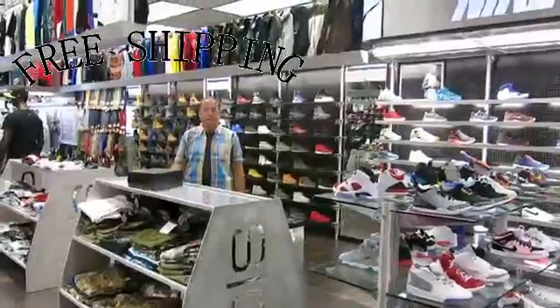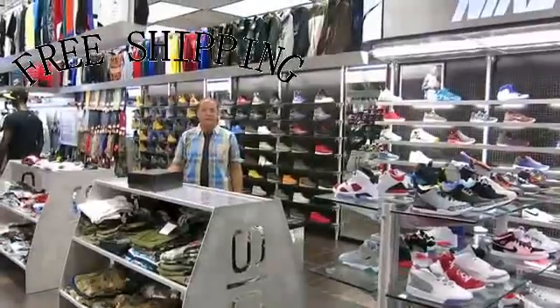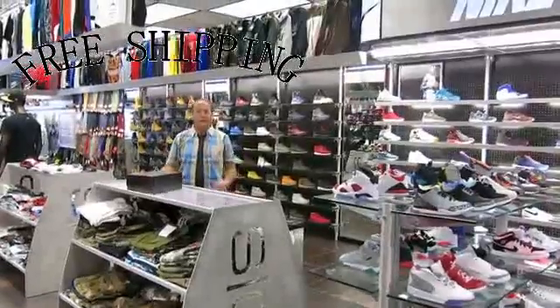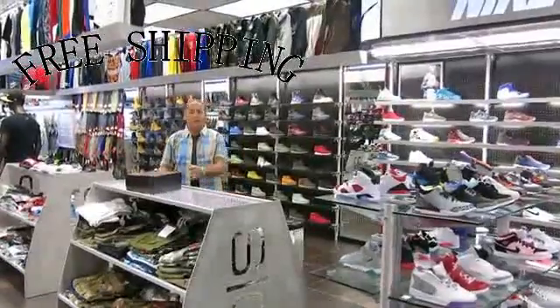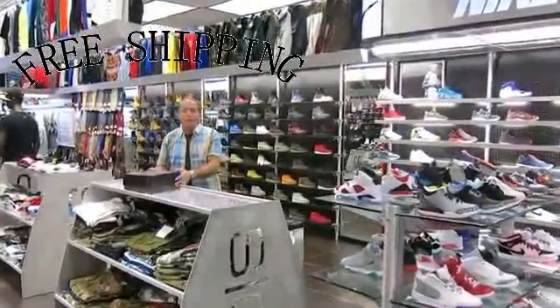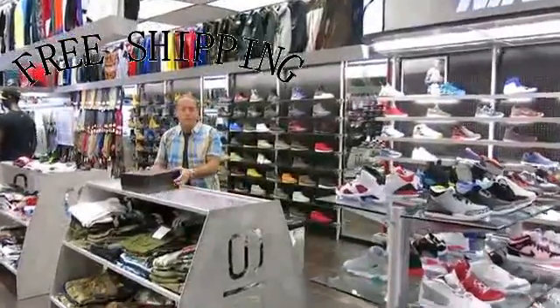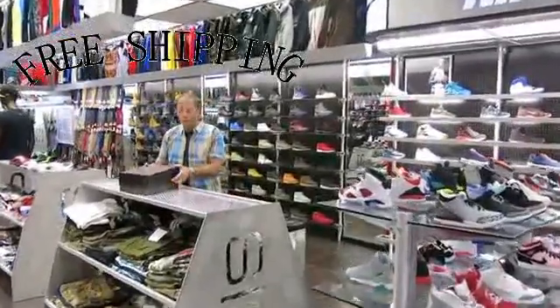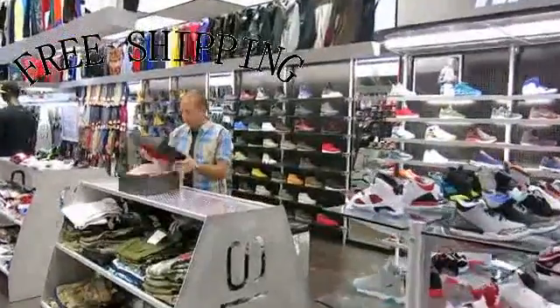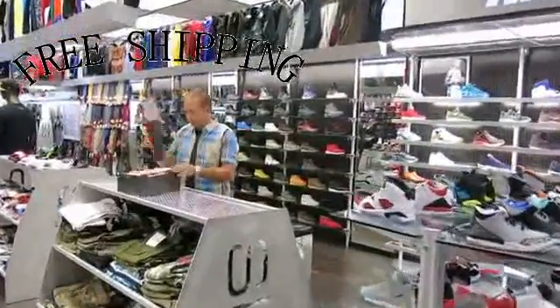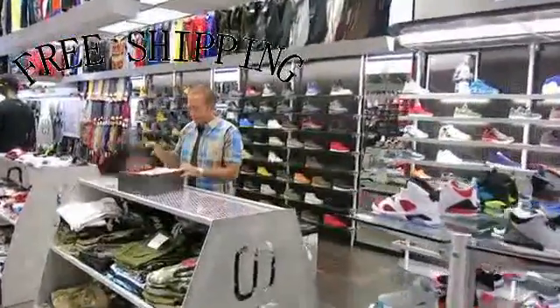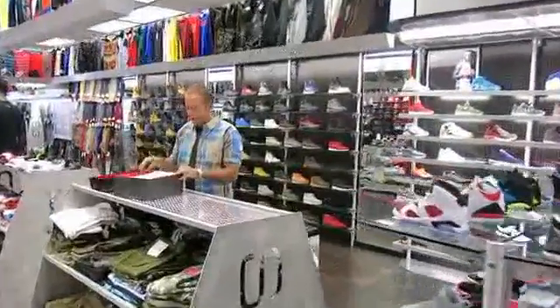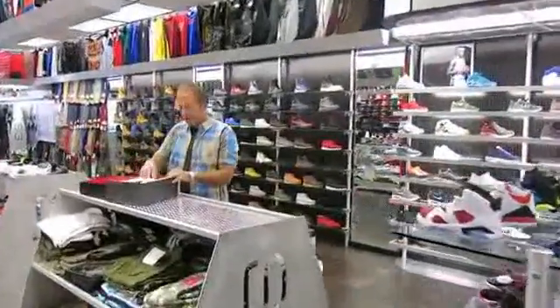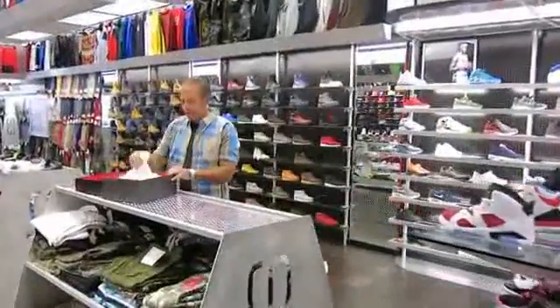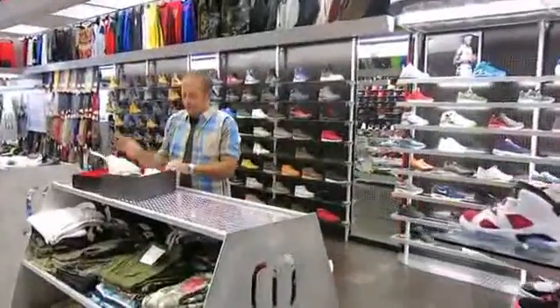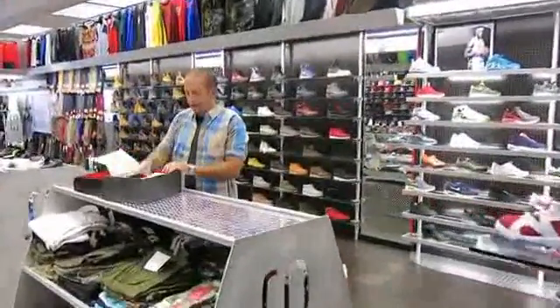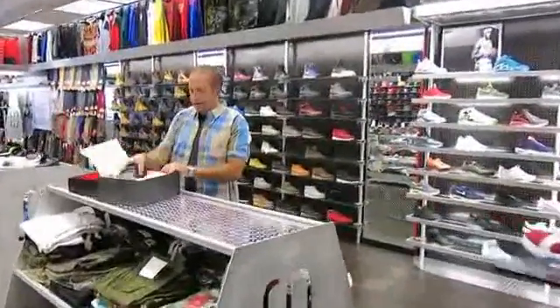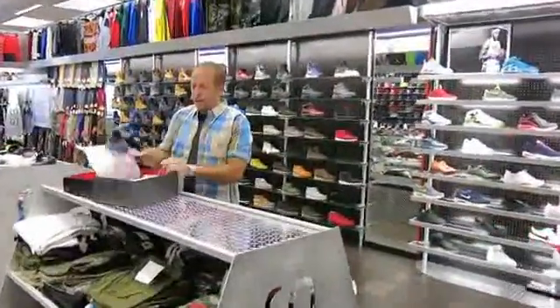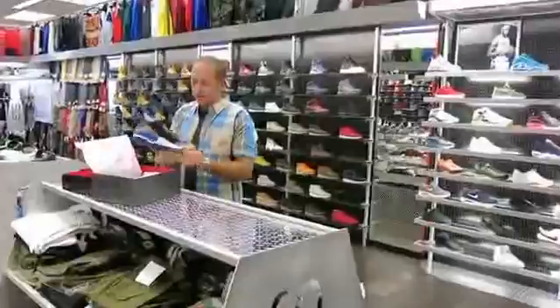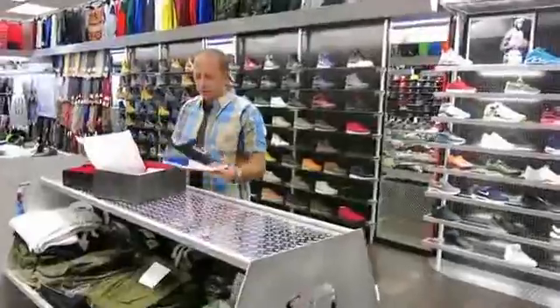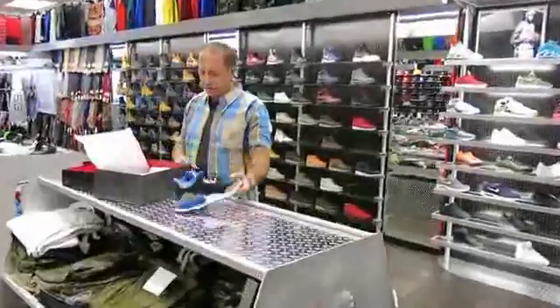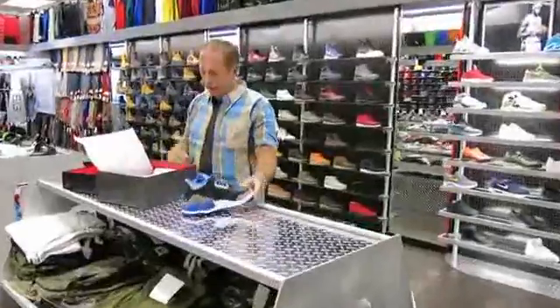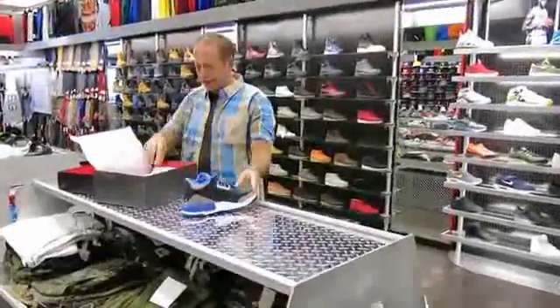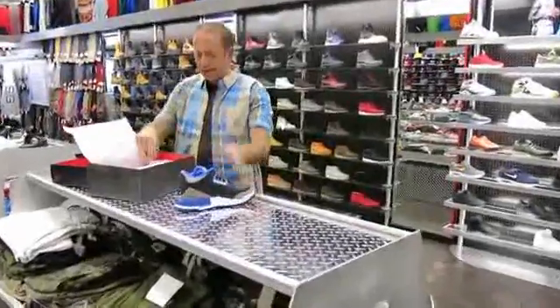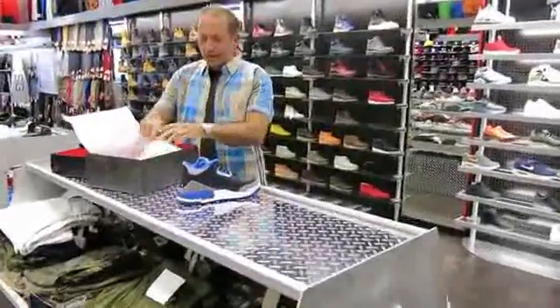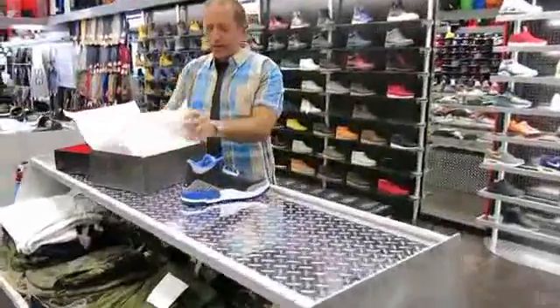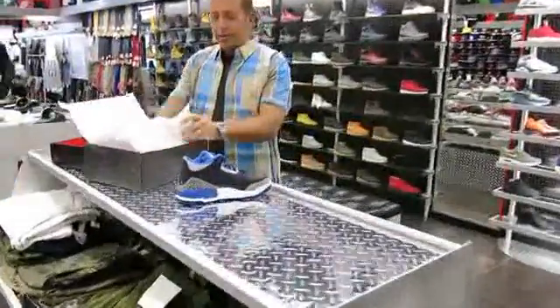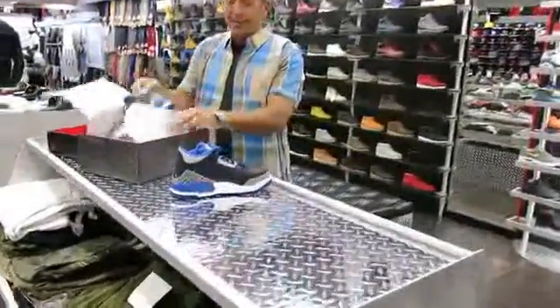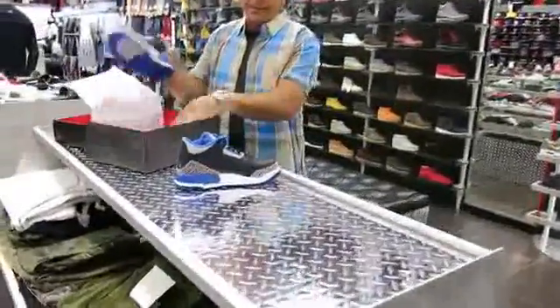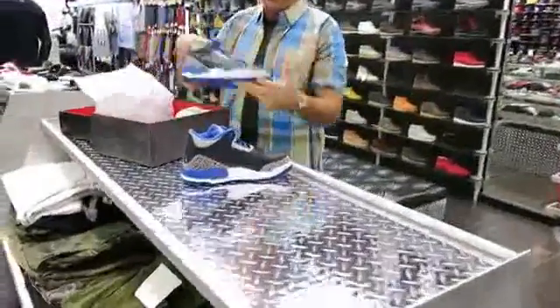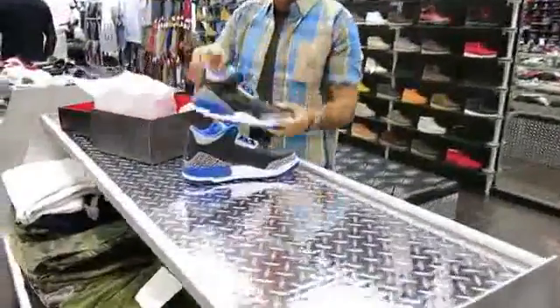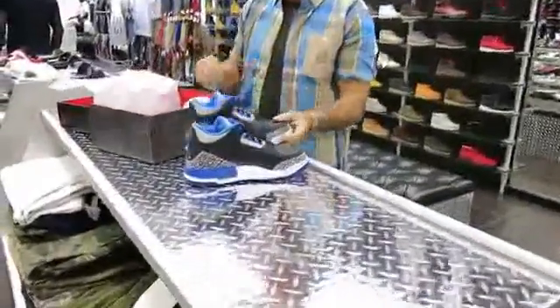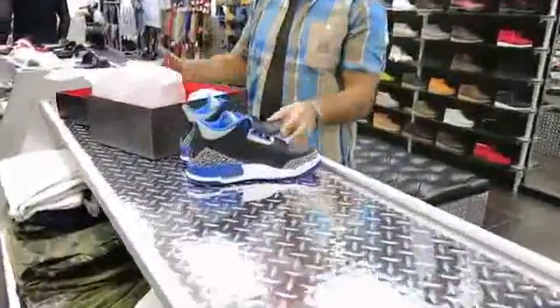Hey, what's up everybody? Richard Streak here. Happy Saturday, New York. We're going to review the Sport Blue 3s. This shoe is coming out this Saturday.